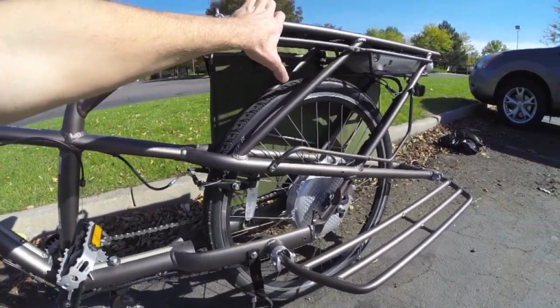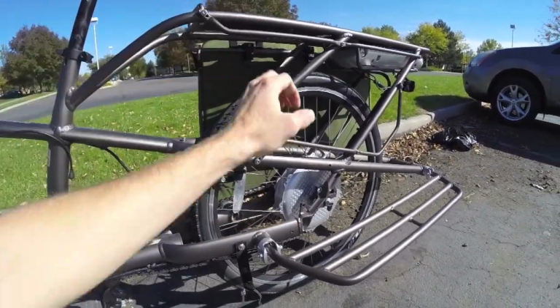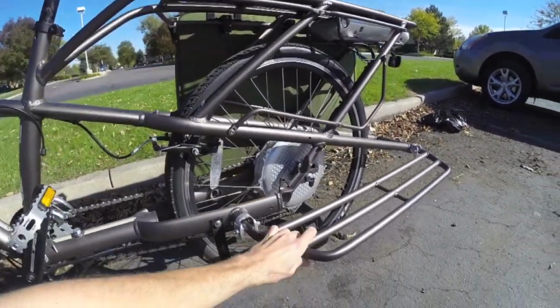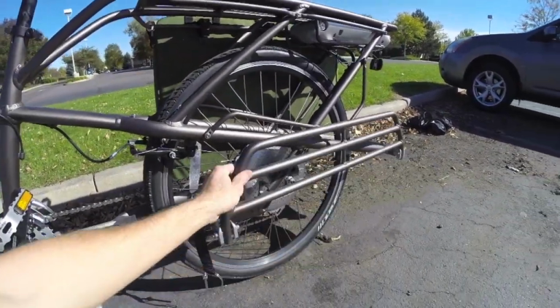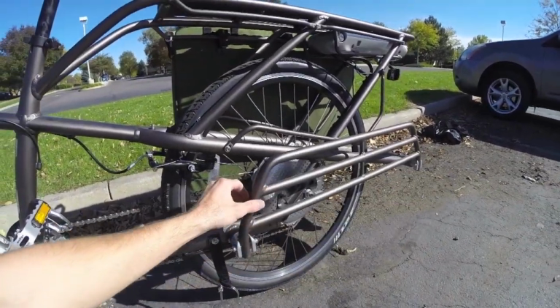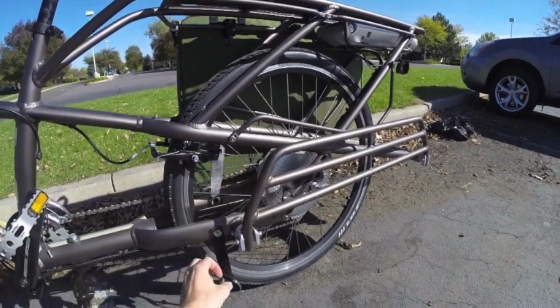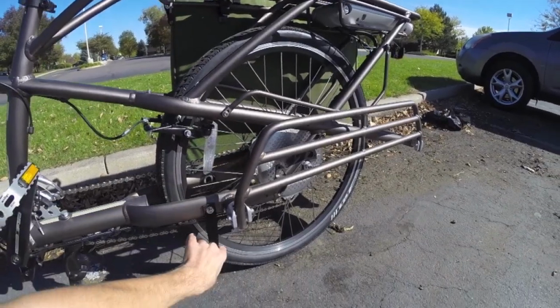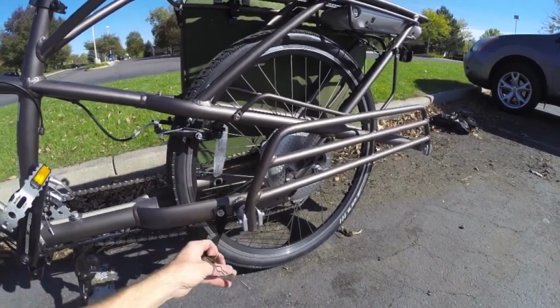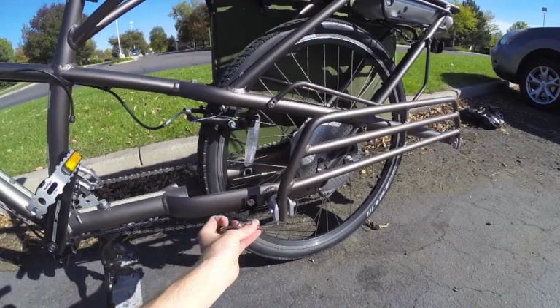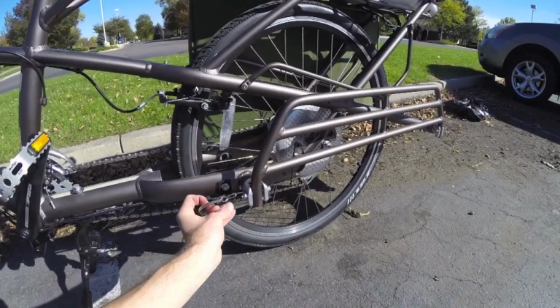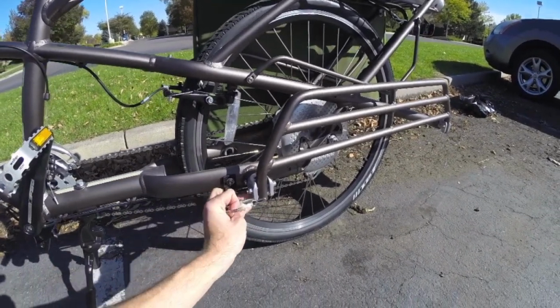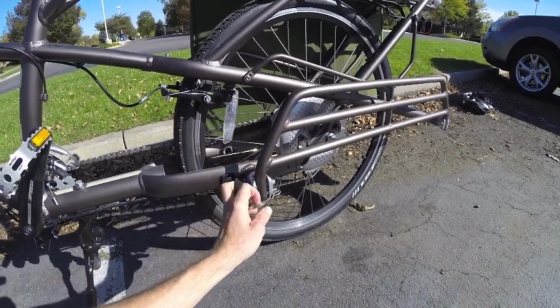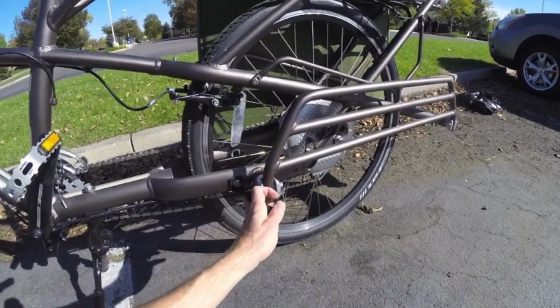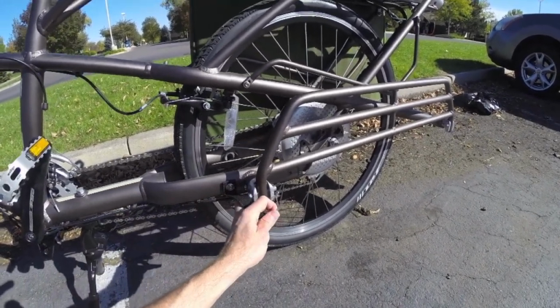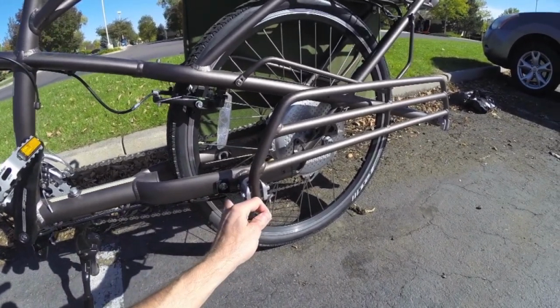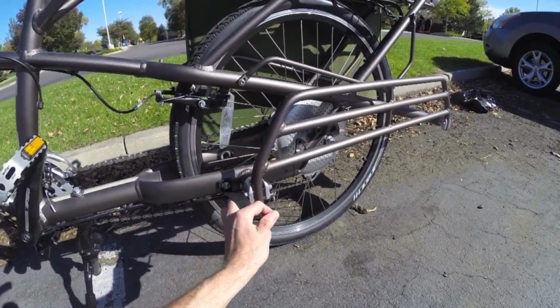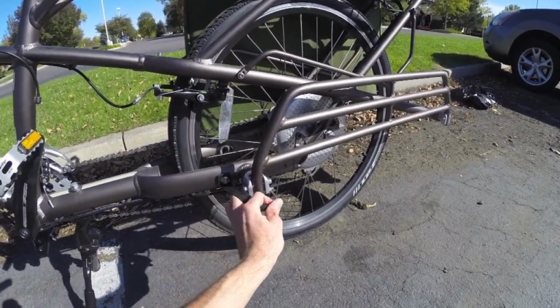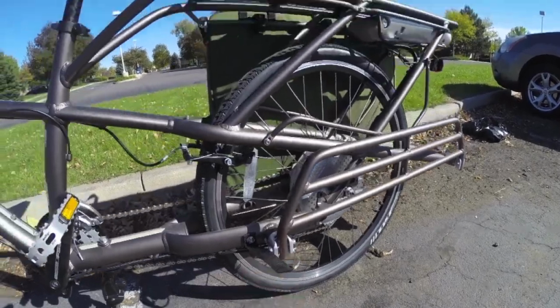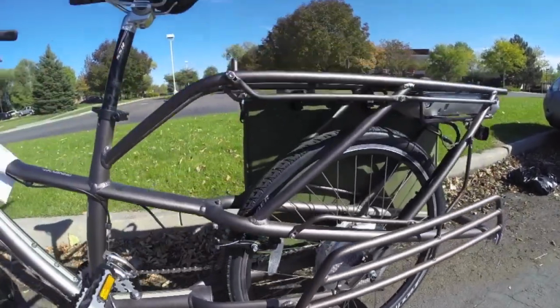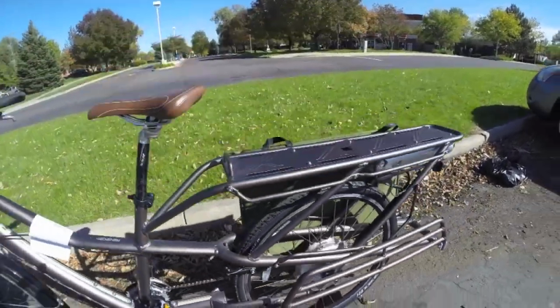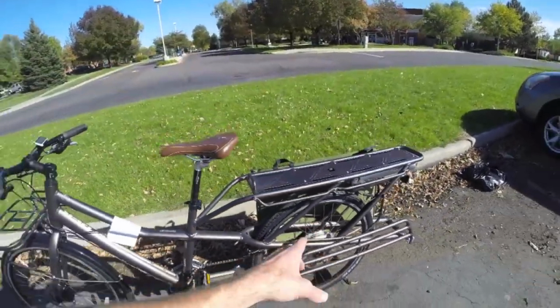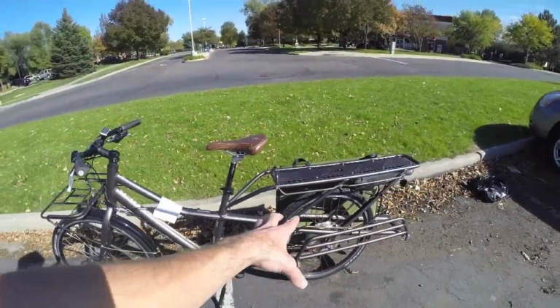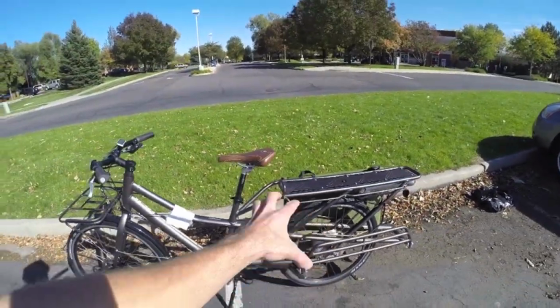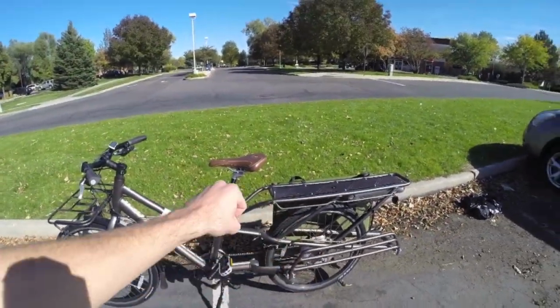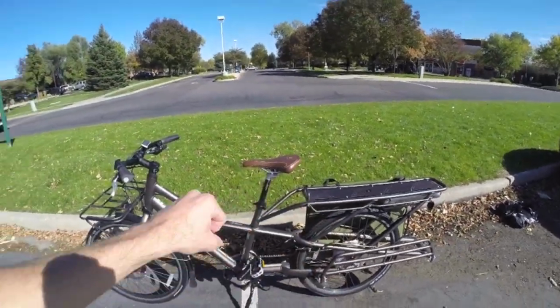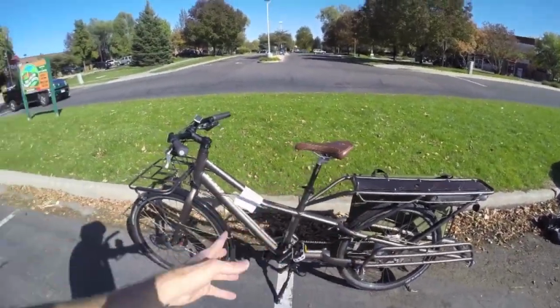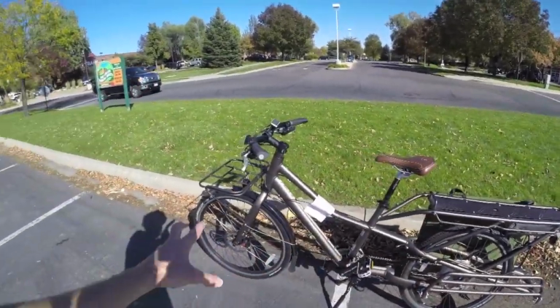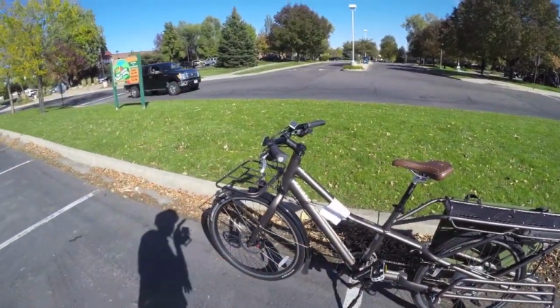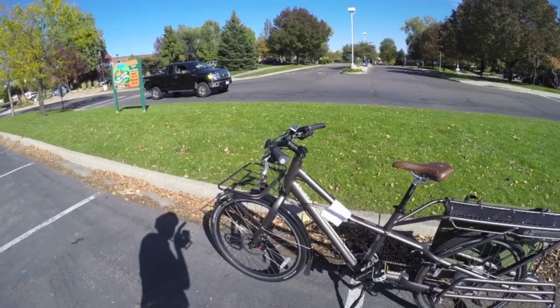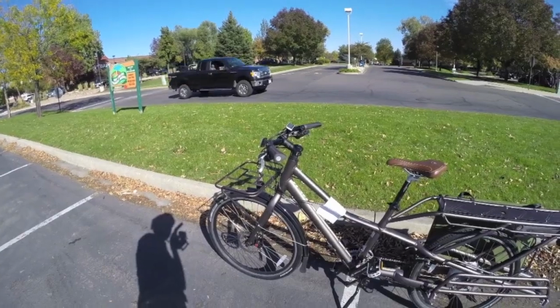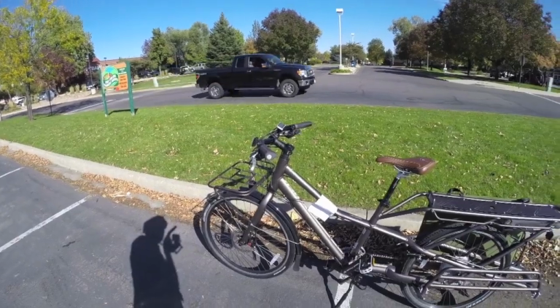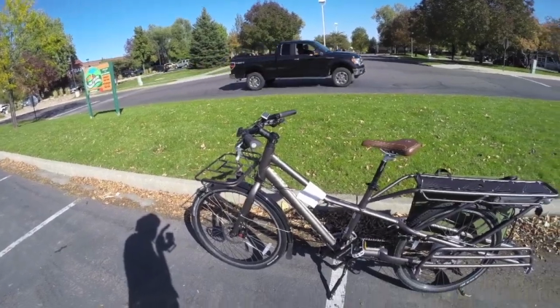But it isn't quite as stiff feeling as something like a steel frame or maybe a thicker aluminum. So when you're on this thing, especially if there's weight on the back, the whole frame kind of flexes torsionally, and that's a little bit awkward.